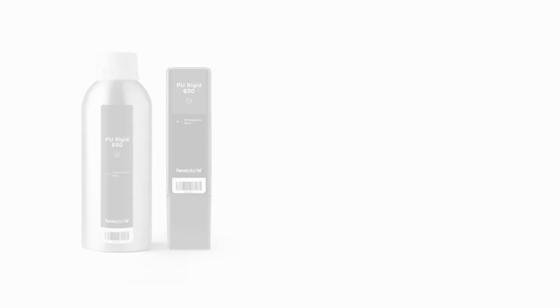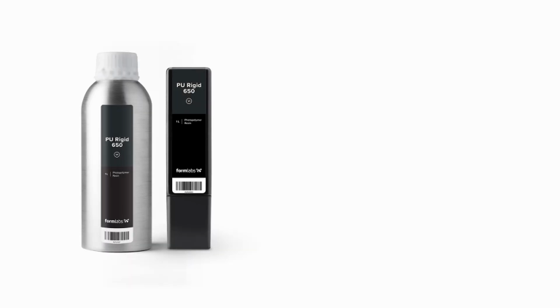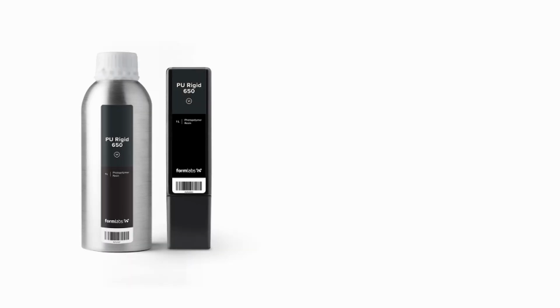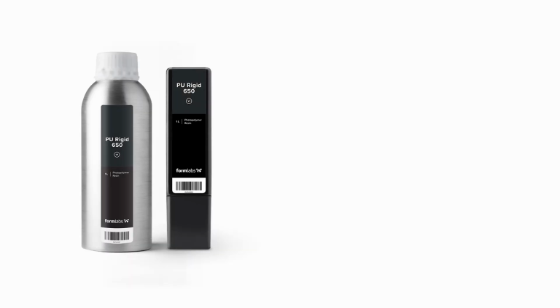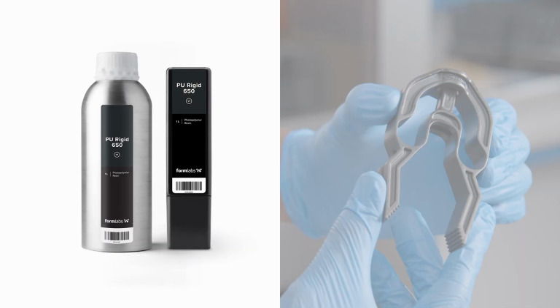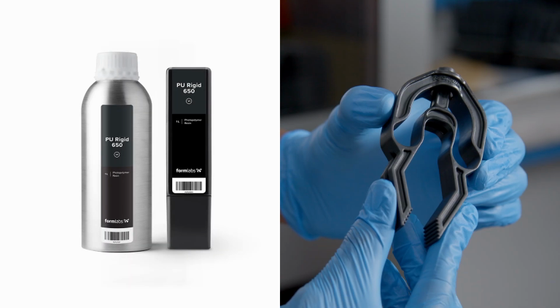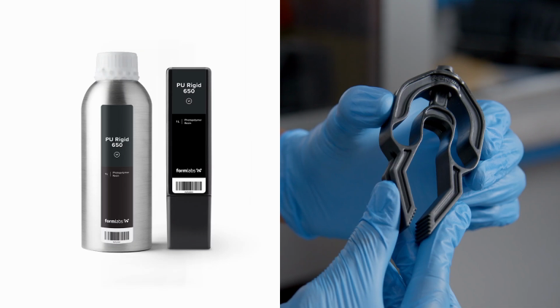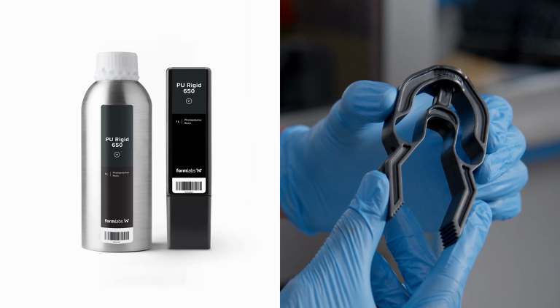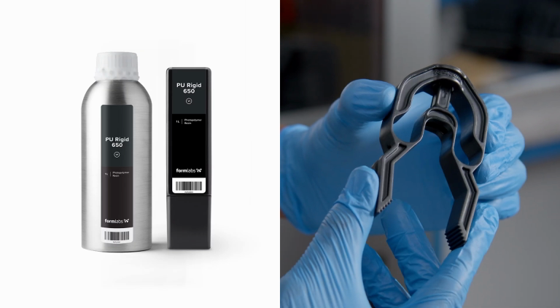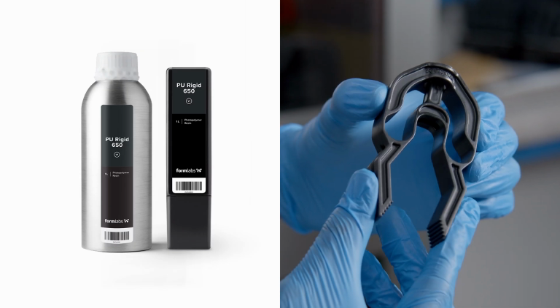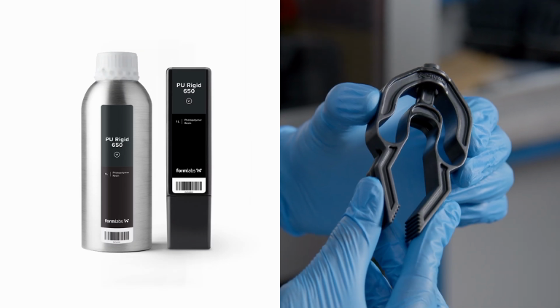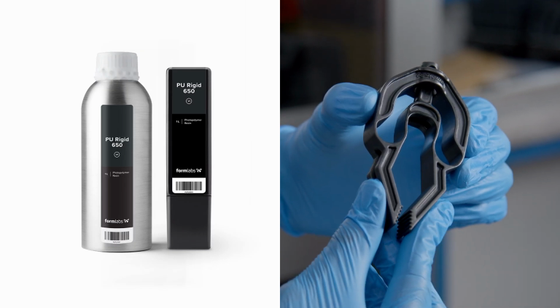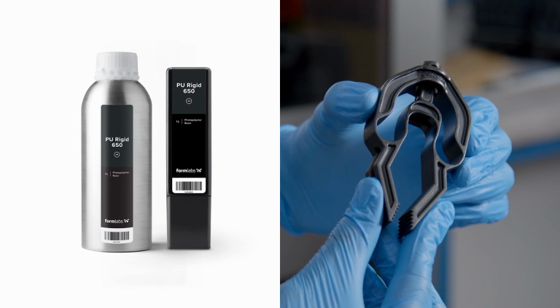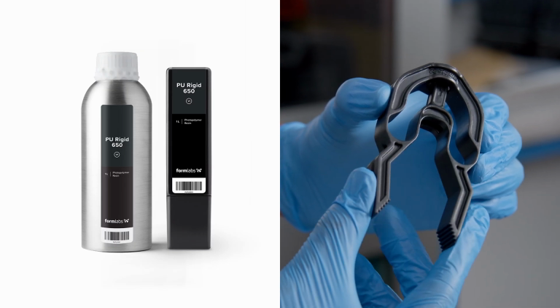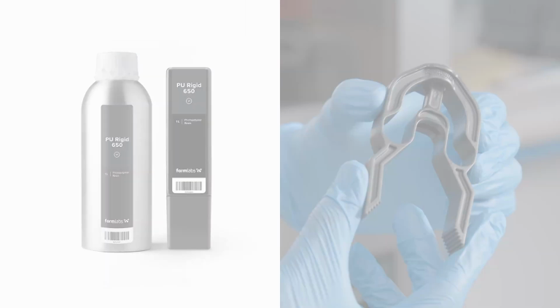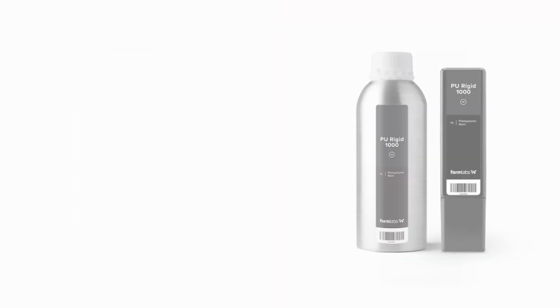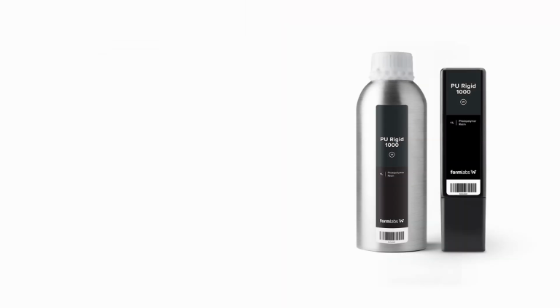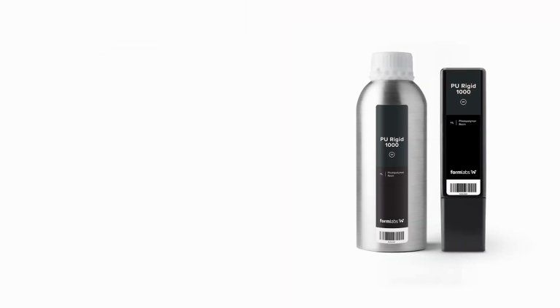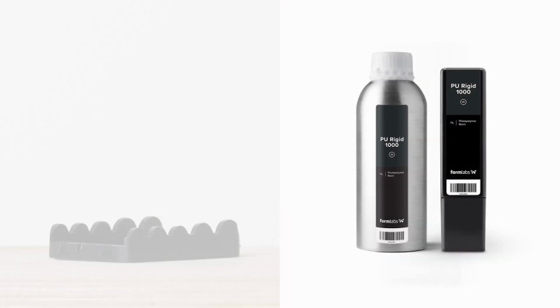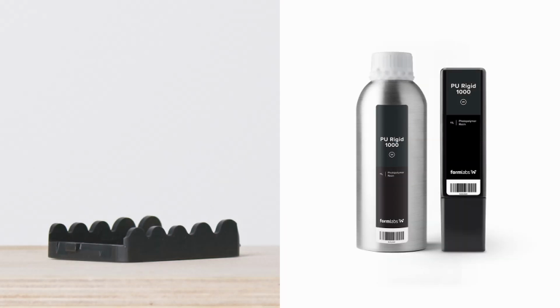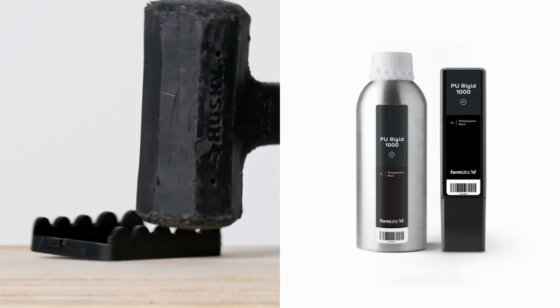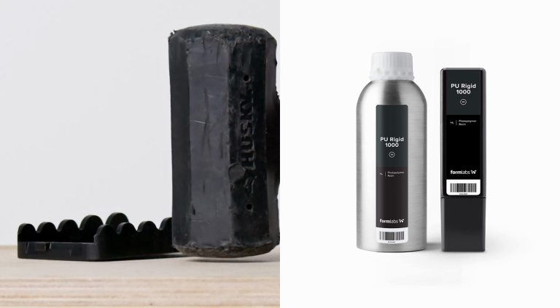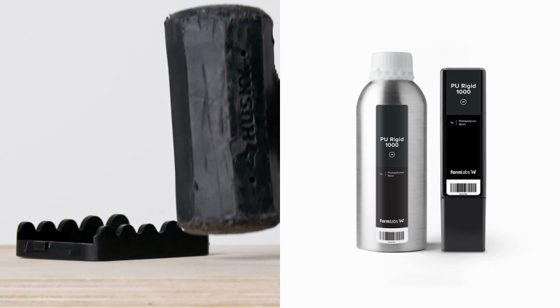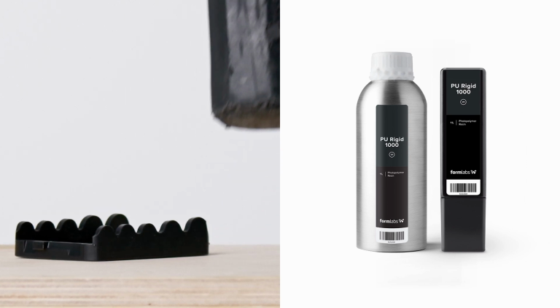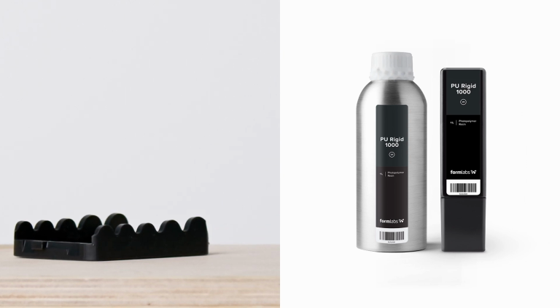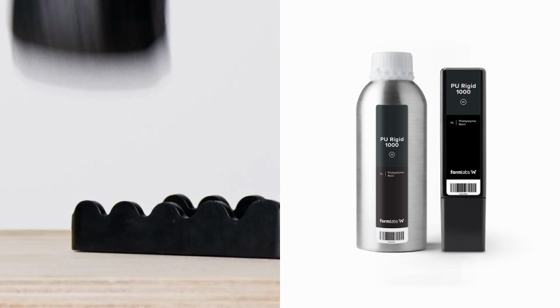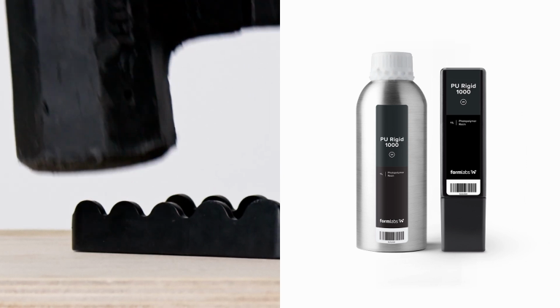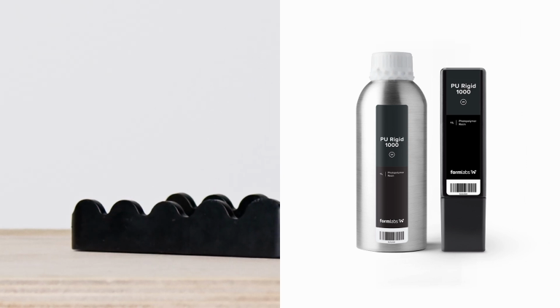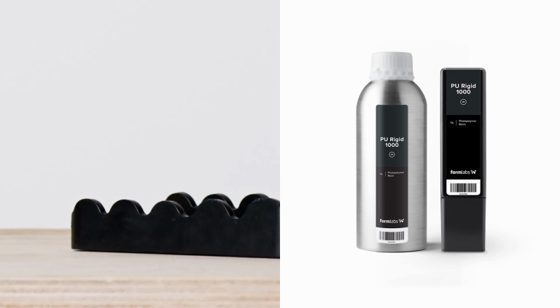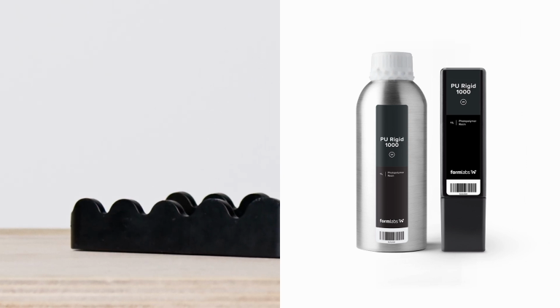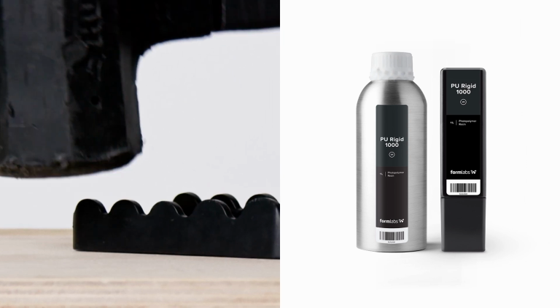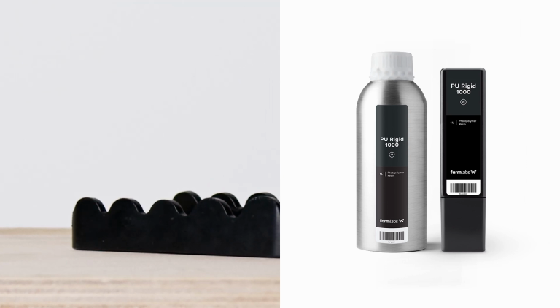PU-Rigid 650 creates pliable, impact-resistant parts that maintain true form long-term. PU-Rigid 1000 creates stiff, sturdy and unyielding parts ready to handle high impacts and harsh environments repeatedly.